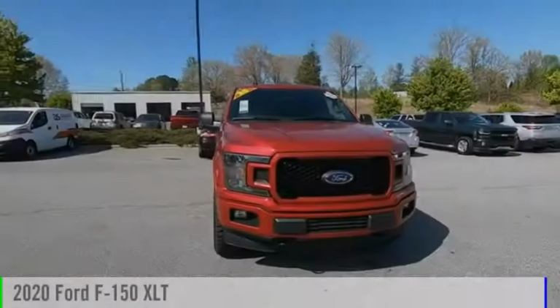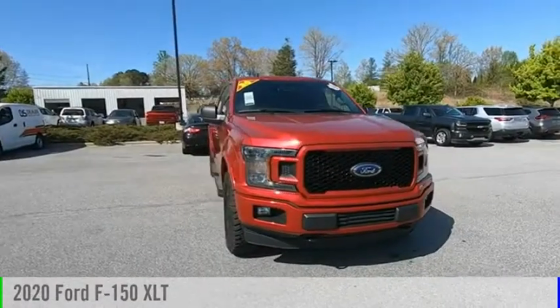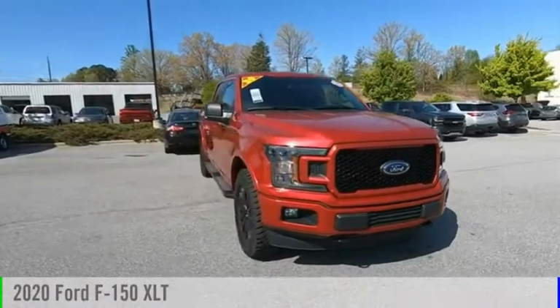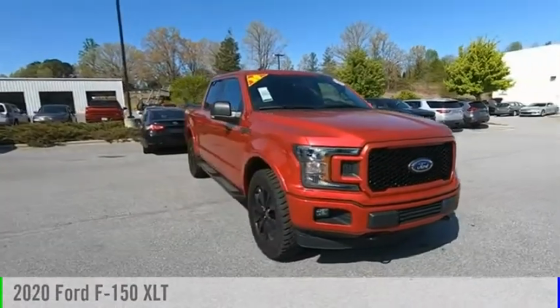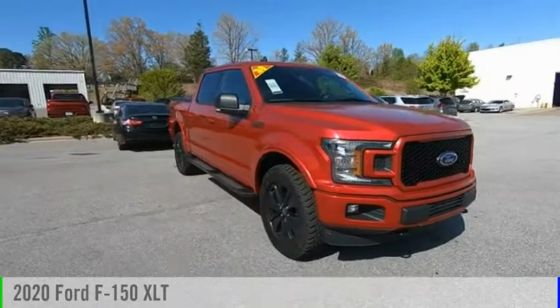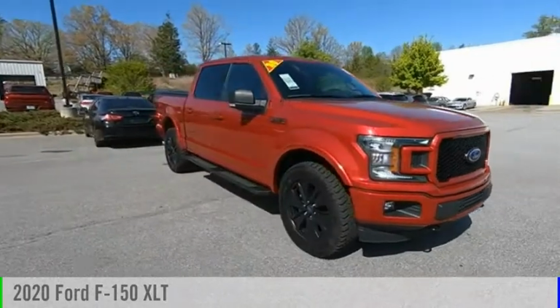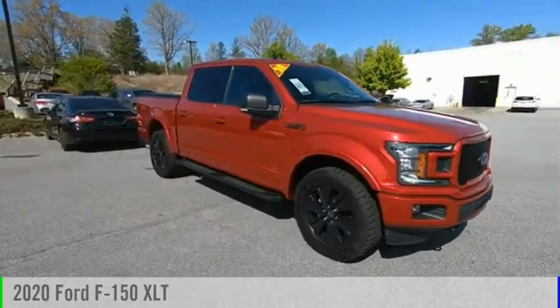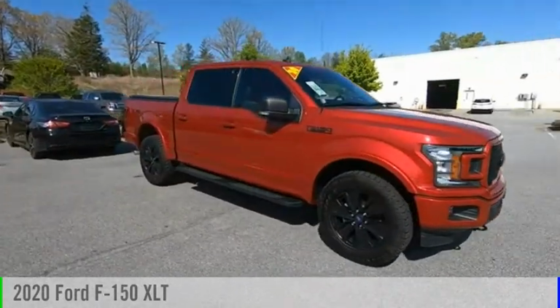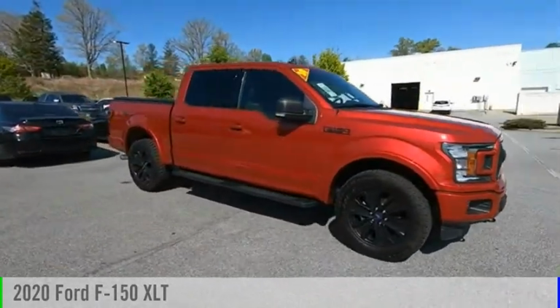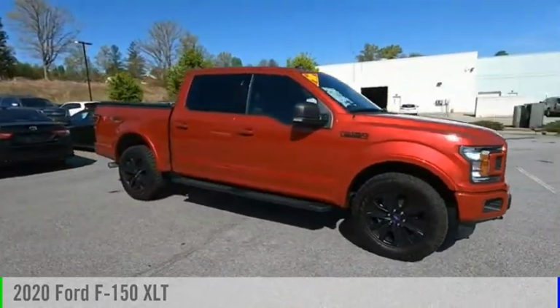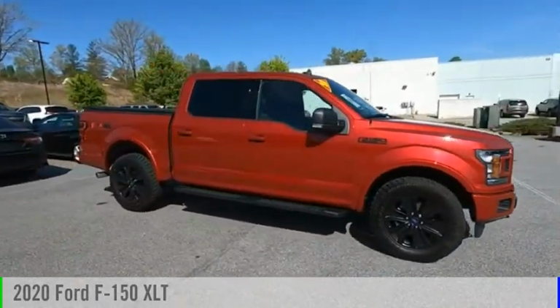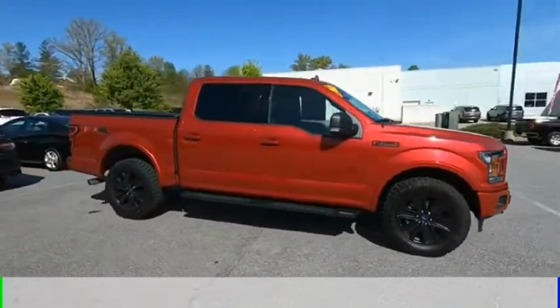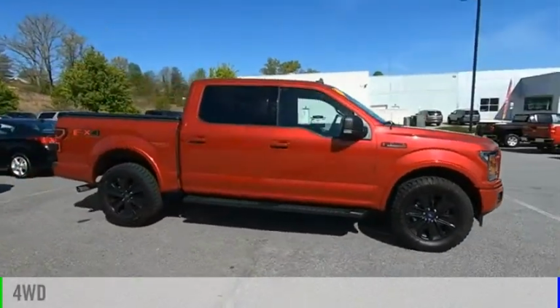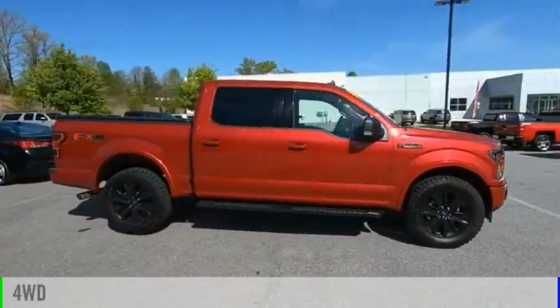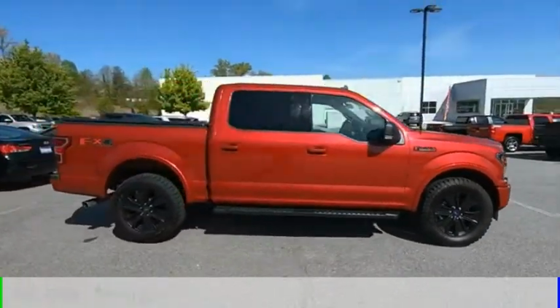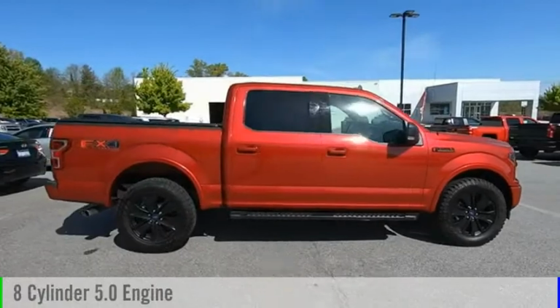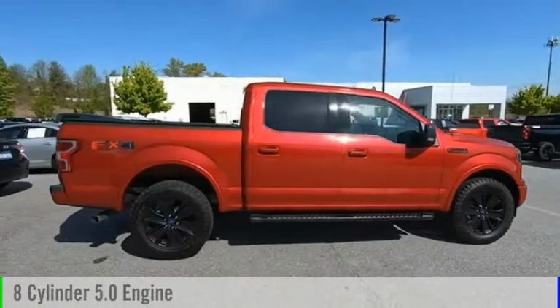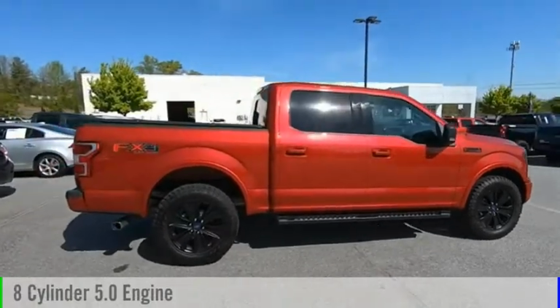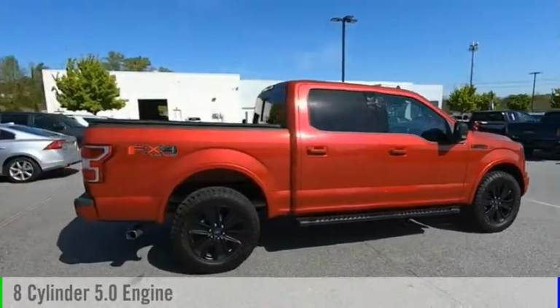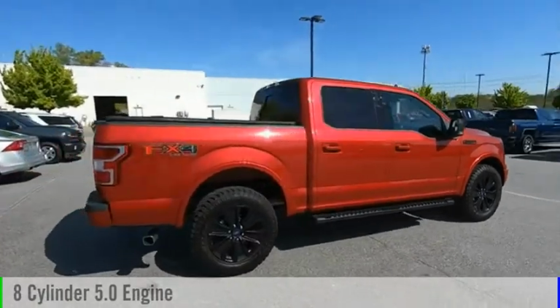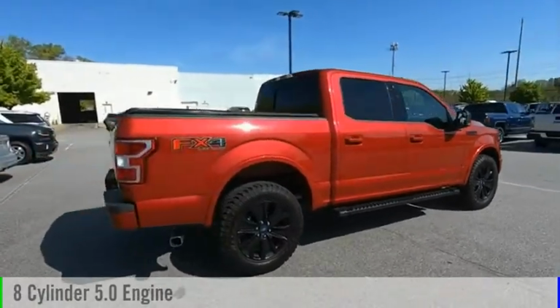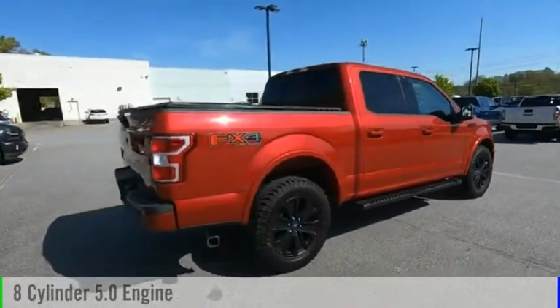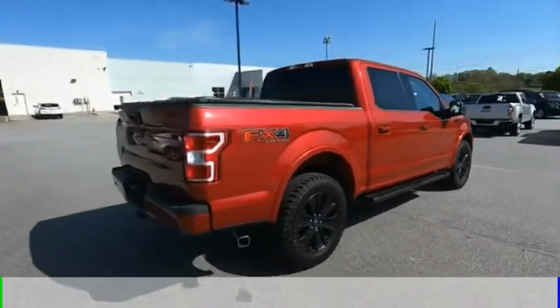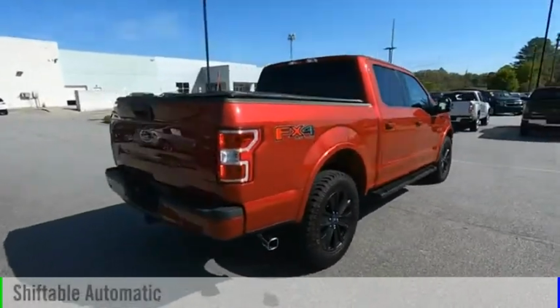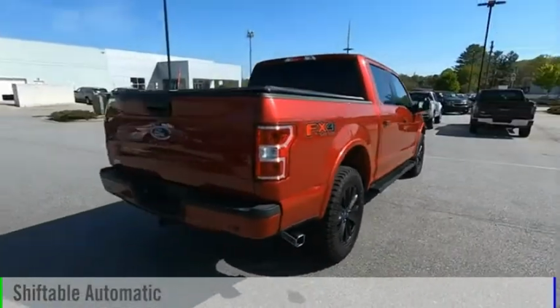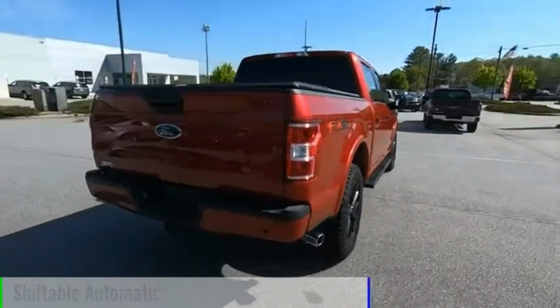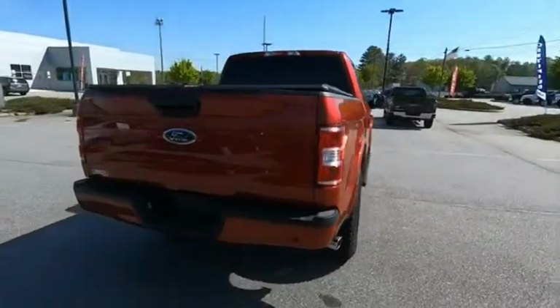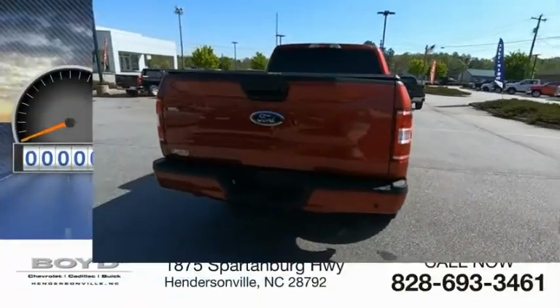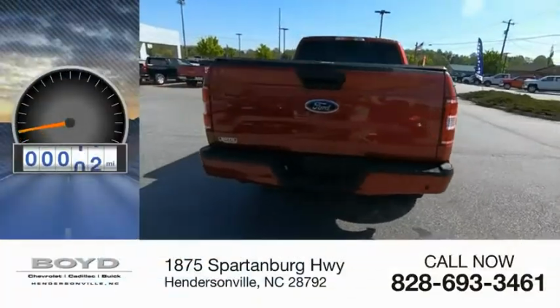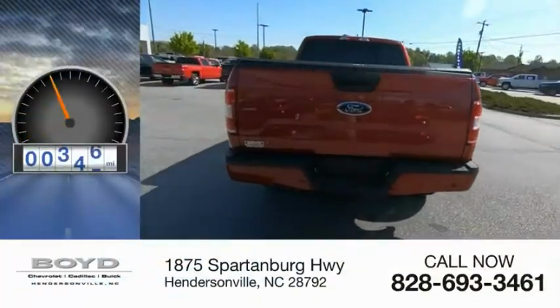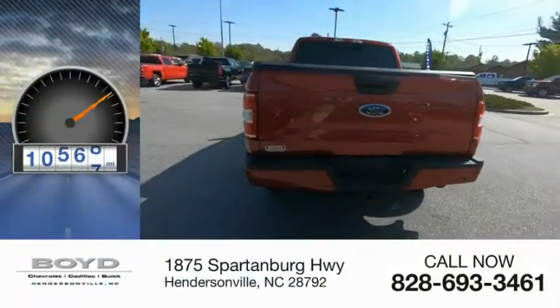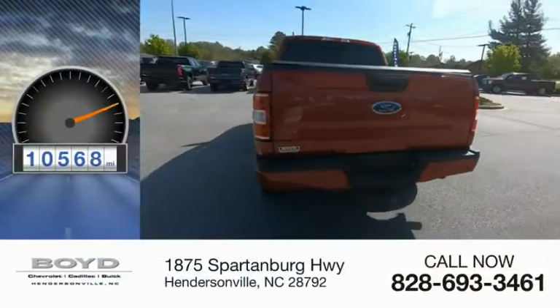Come test drive the 2020 F-150. This vehicle is powered by a four-wheel drive, eight-cylinder, 5.0-liter engine, and comes with an automatic transmission. This vehicle has less than 15,000 miles.